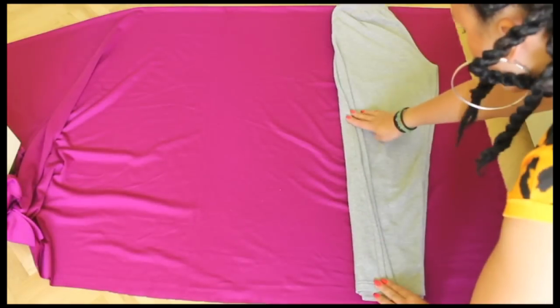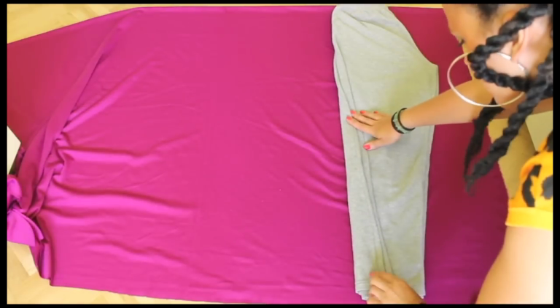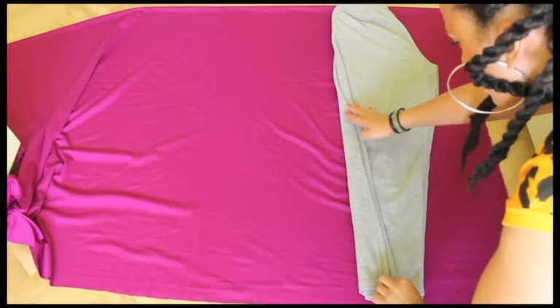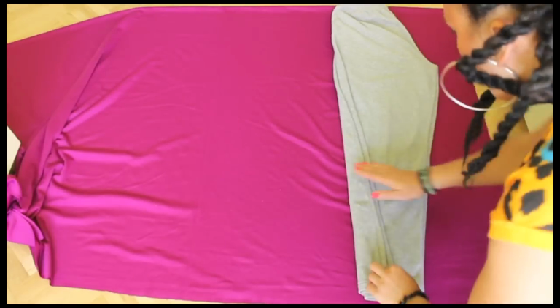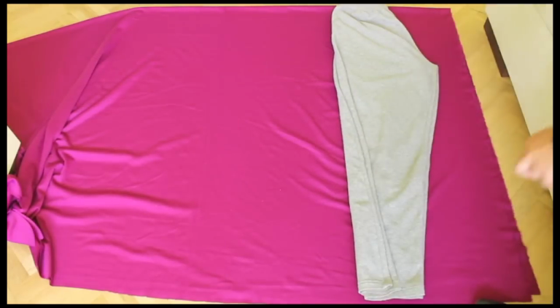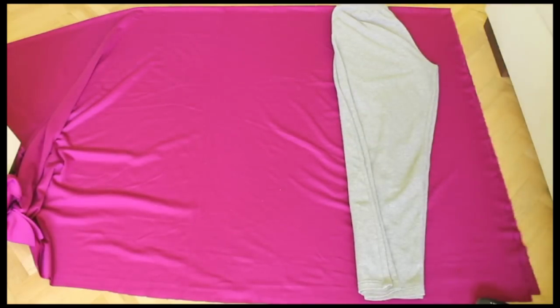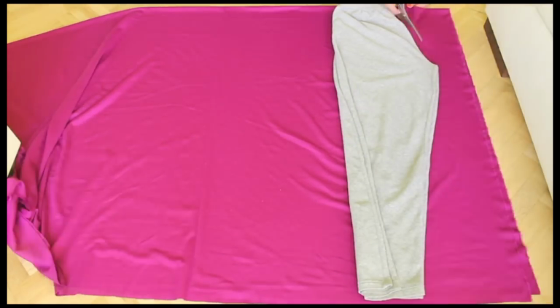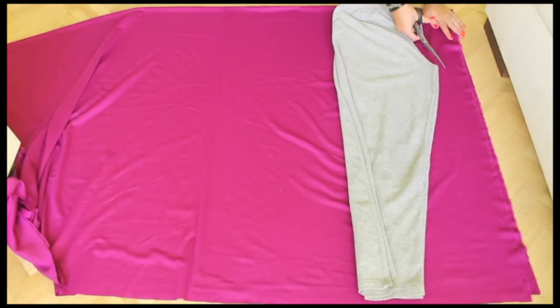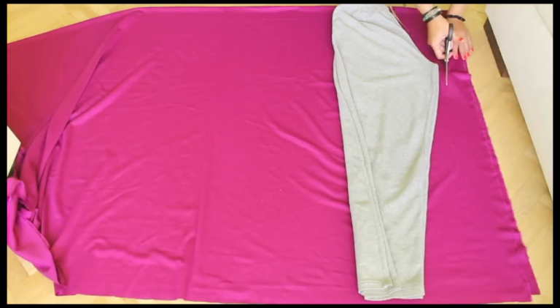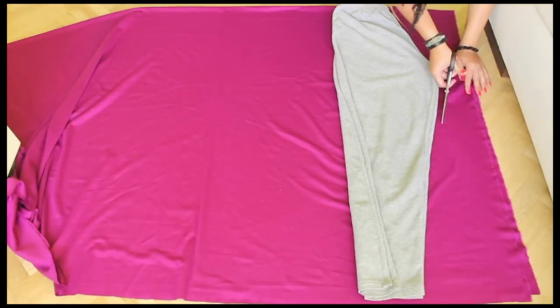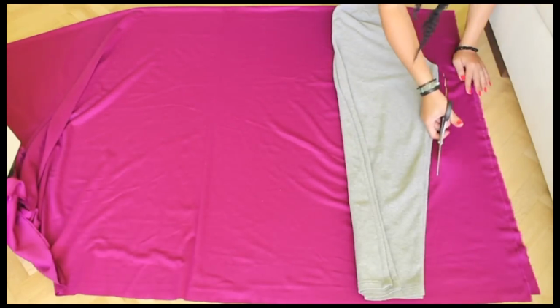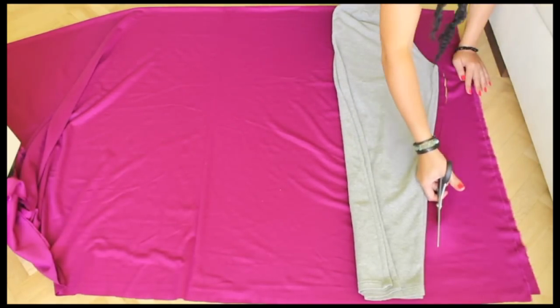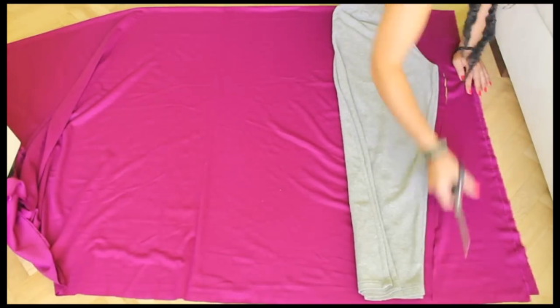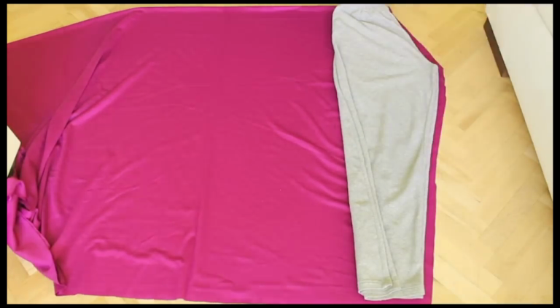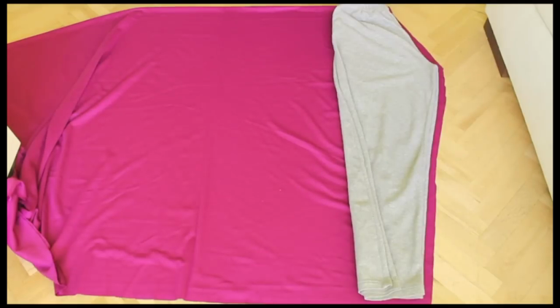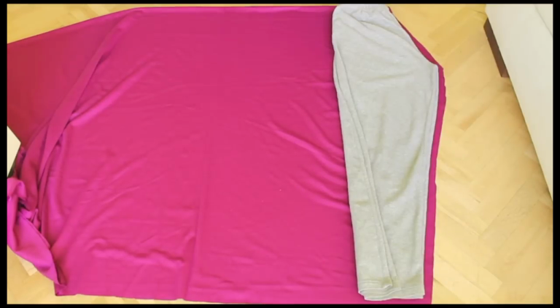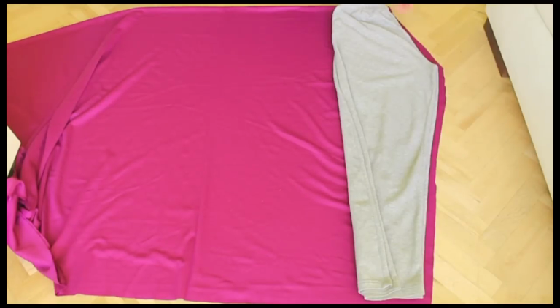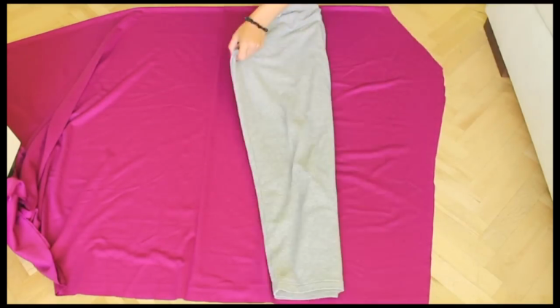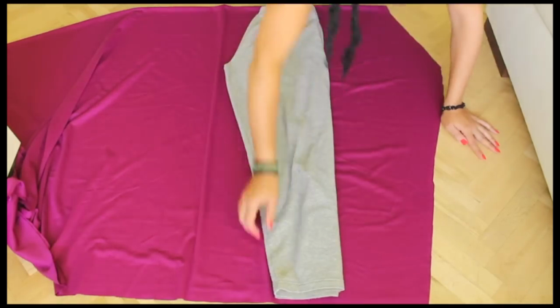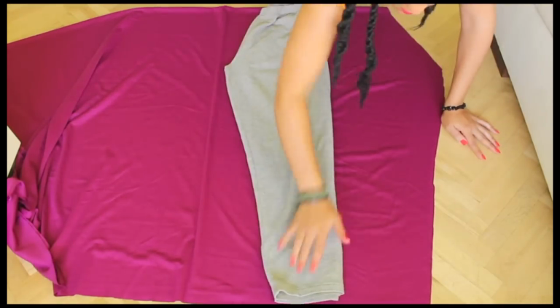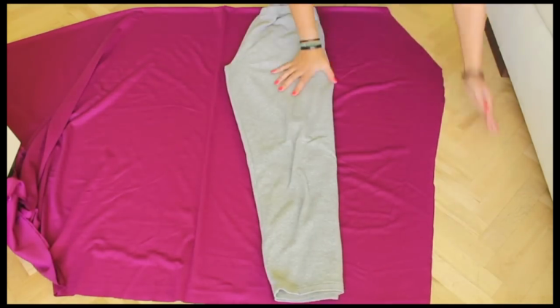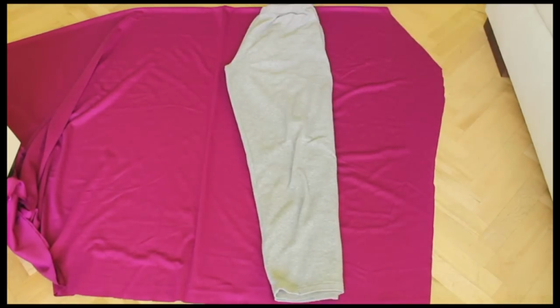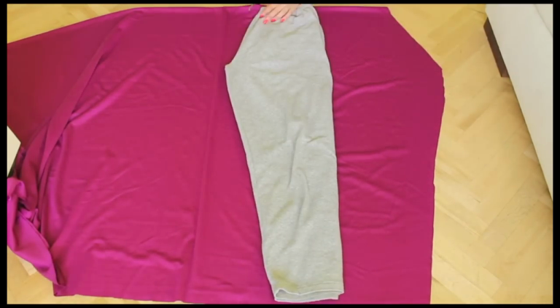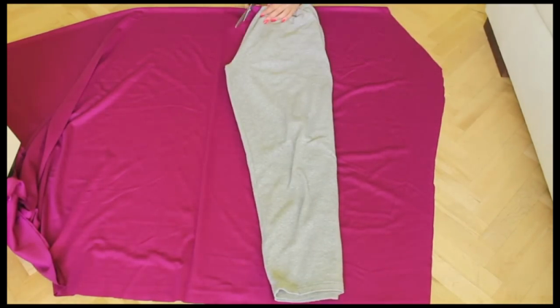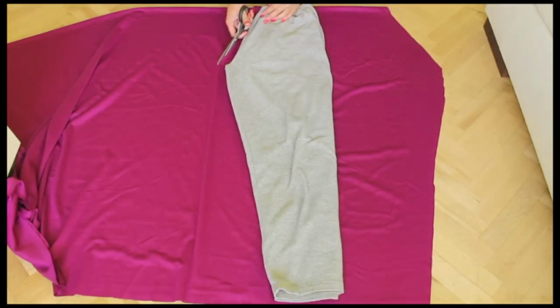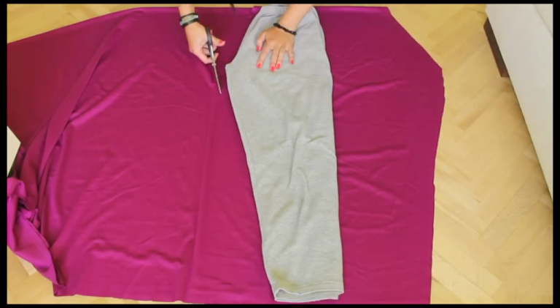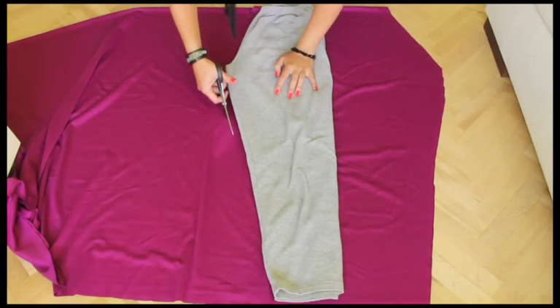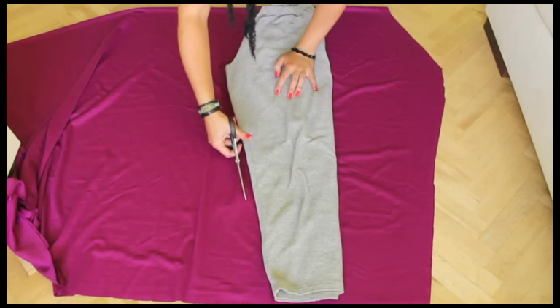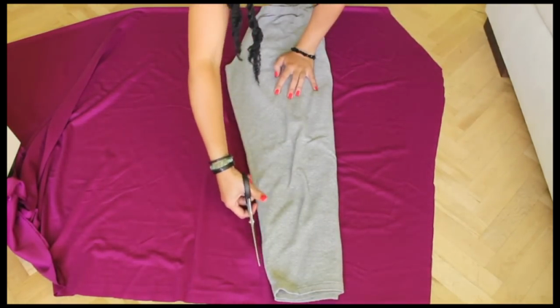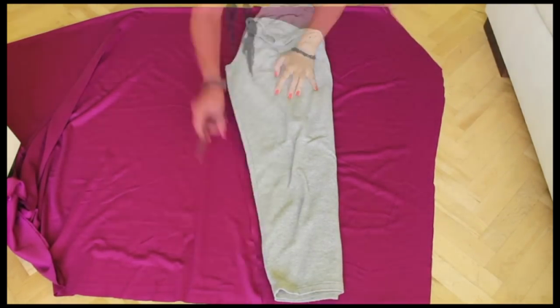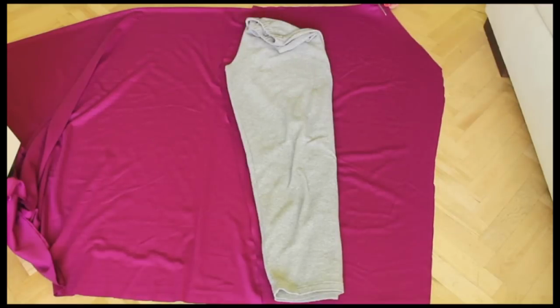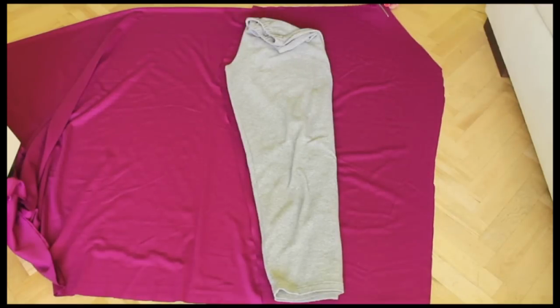Fold it double and then use a pair of straight pants for the shape. I used my pajamas and narrowed it at the bottom a bit. Cut at a half inch or one and a half centimeters distance, then lay over the pants to the other side and cut again.